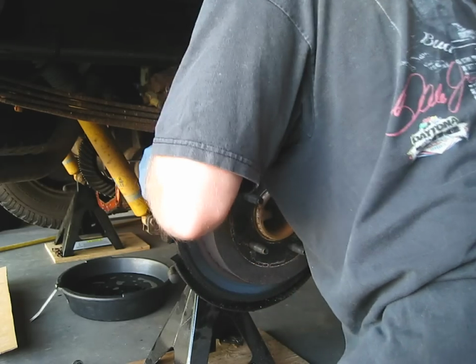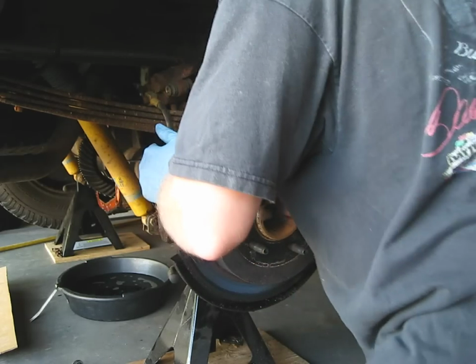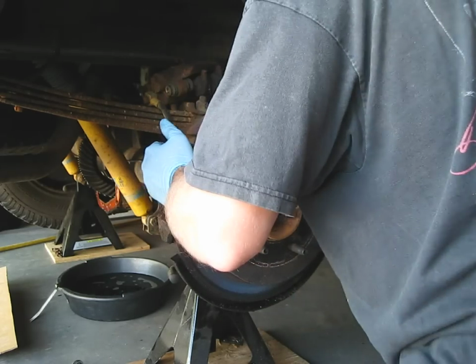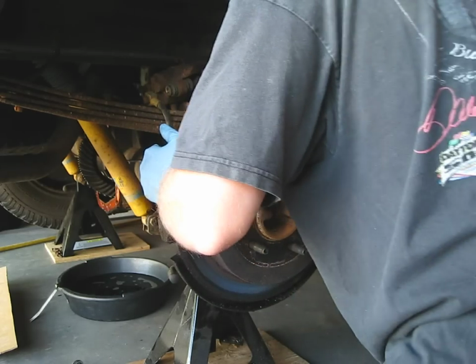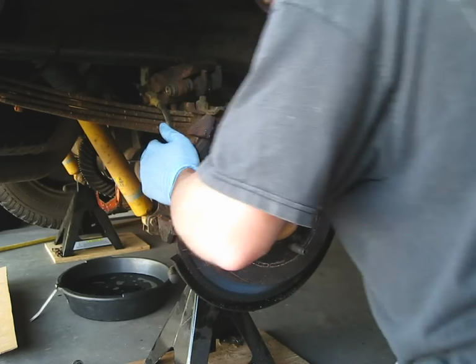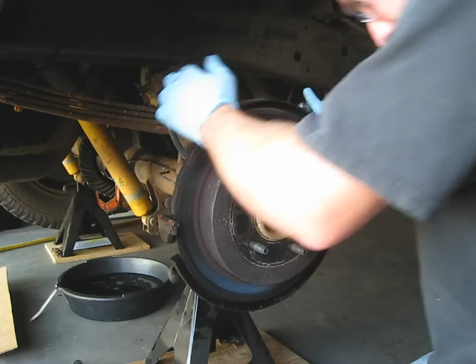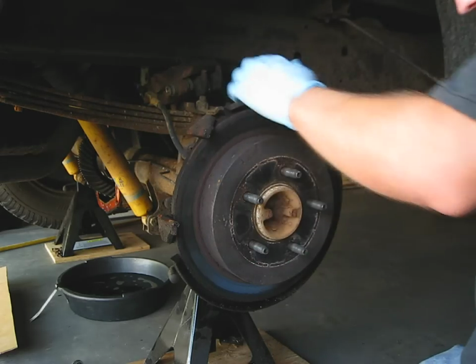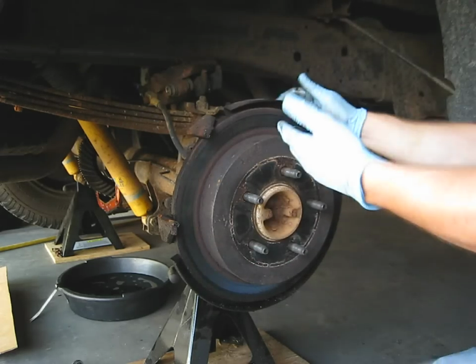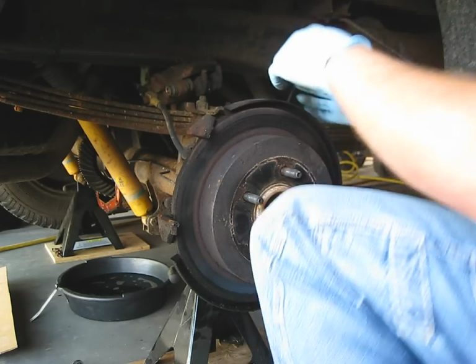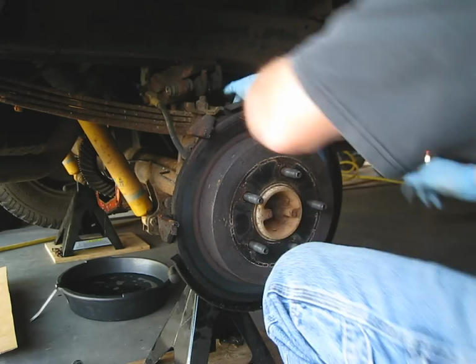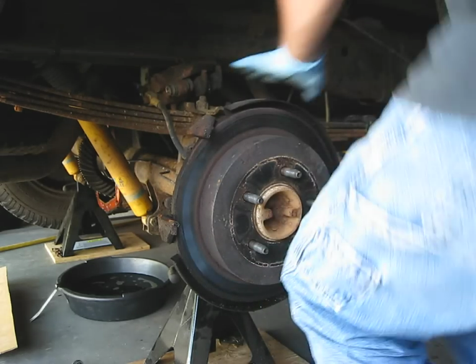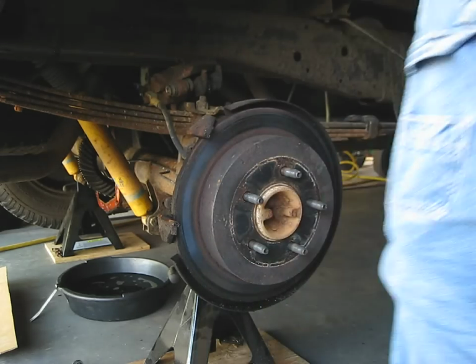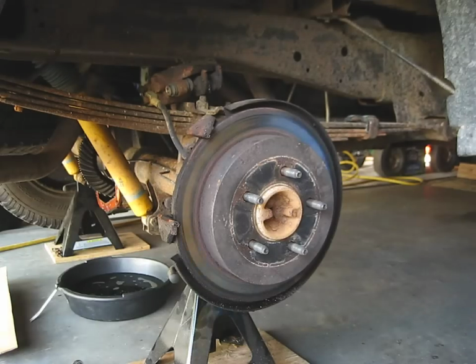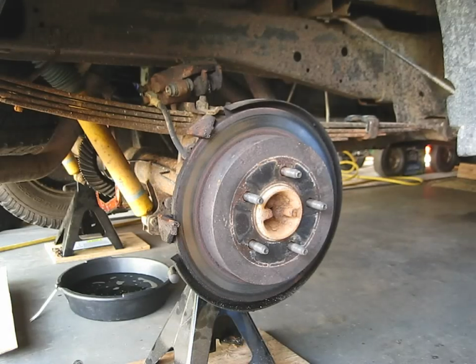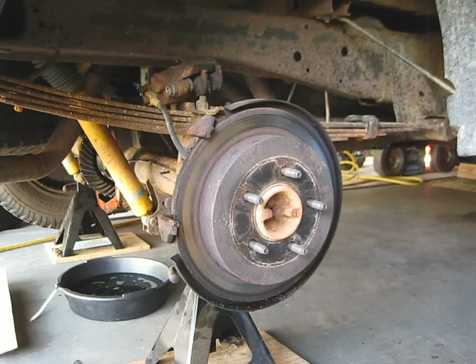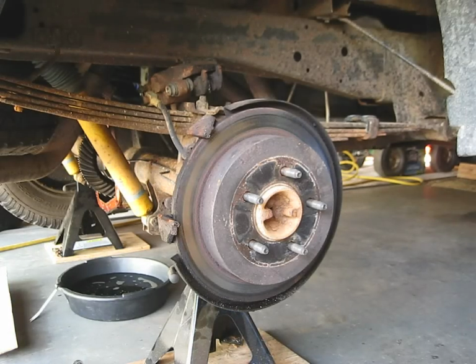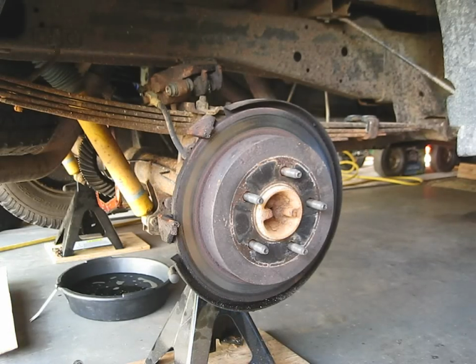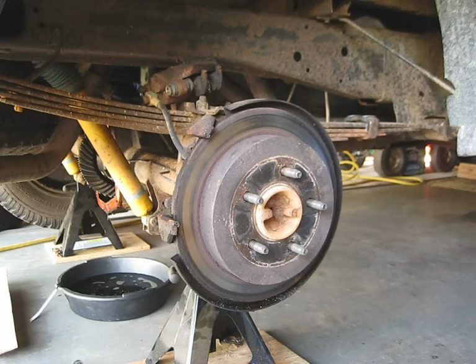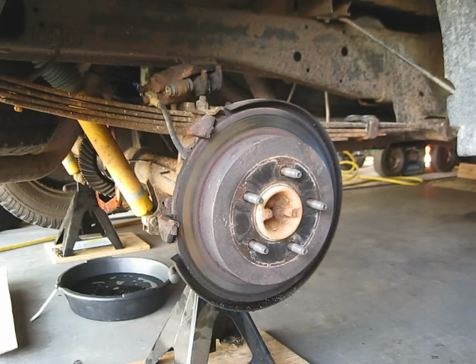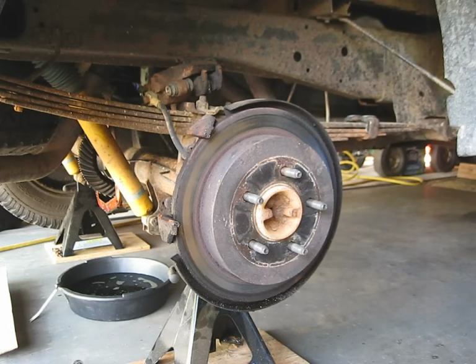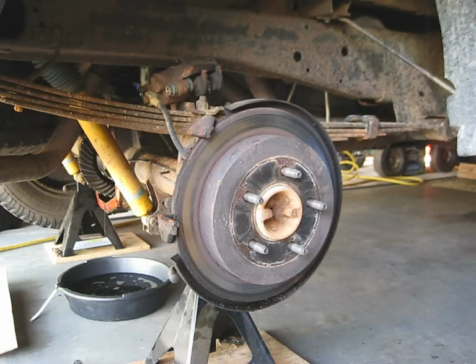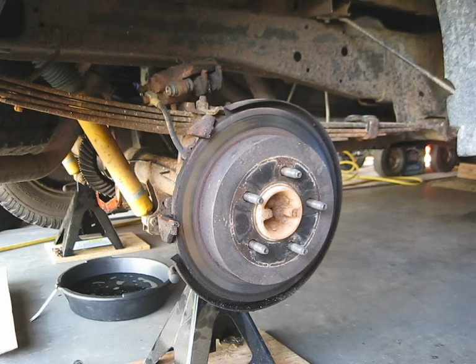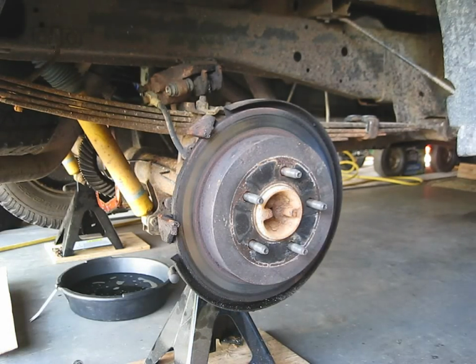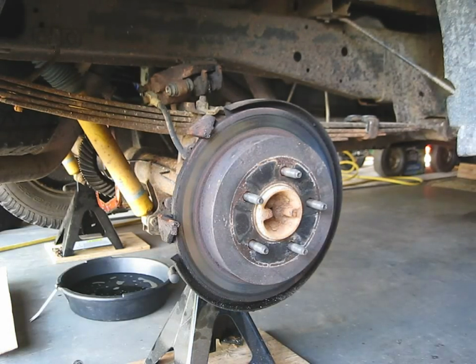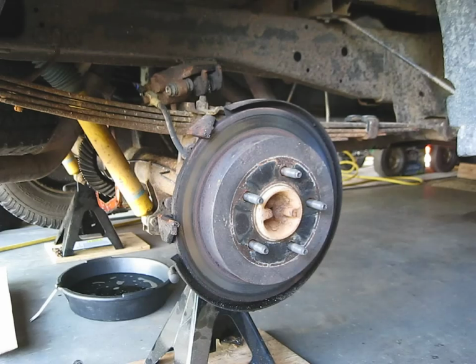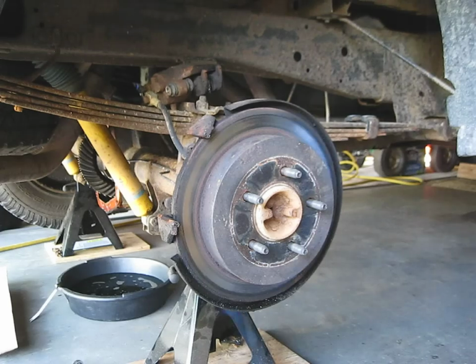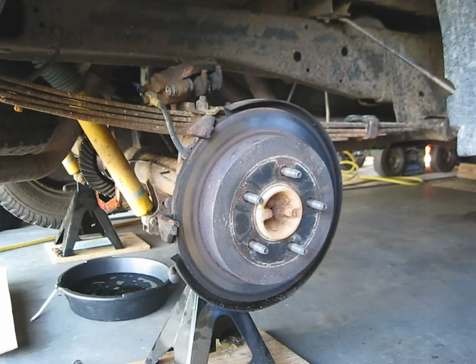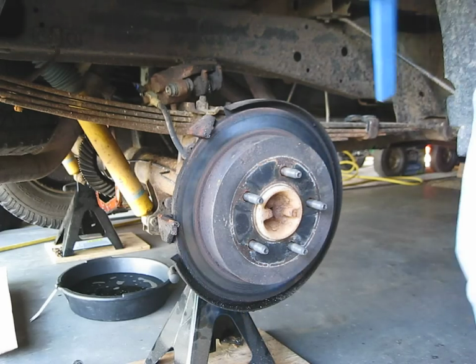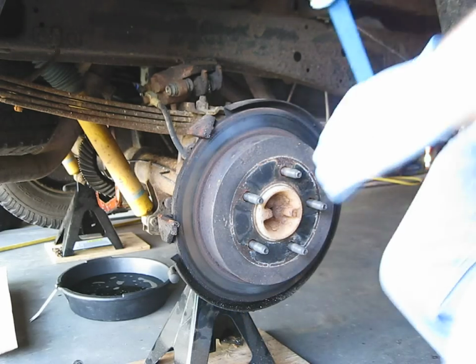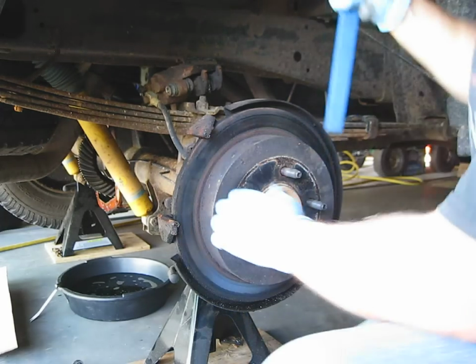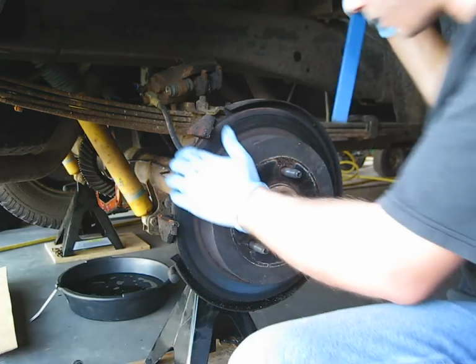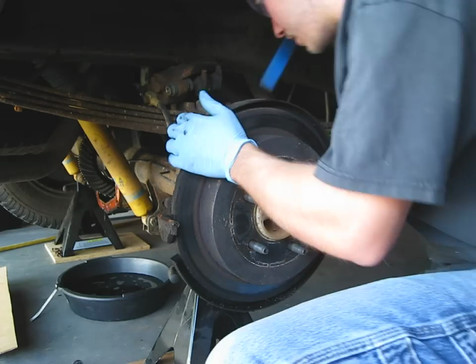The brake is jammed on, which sometimes it is — can't get it out, can't get this off that easy.